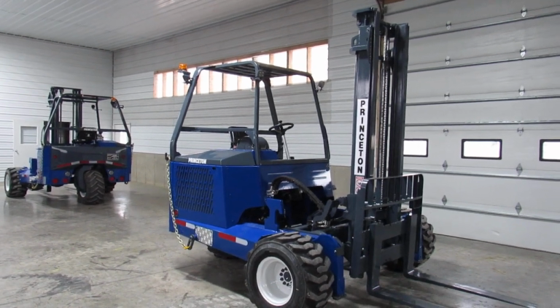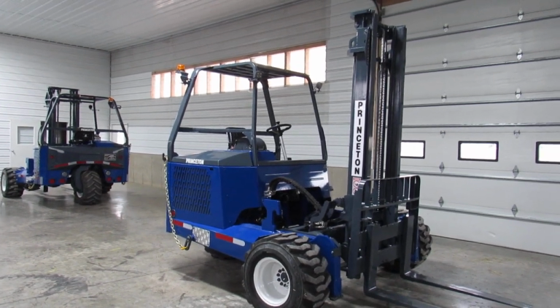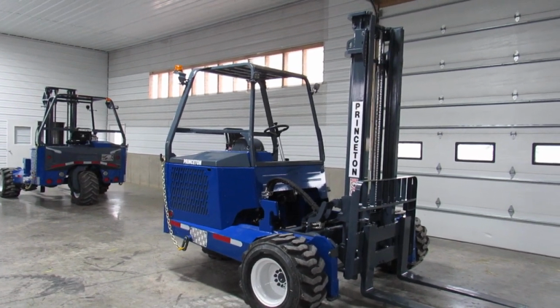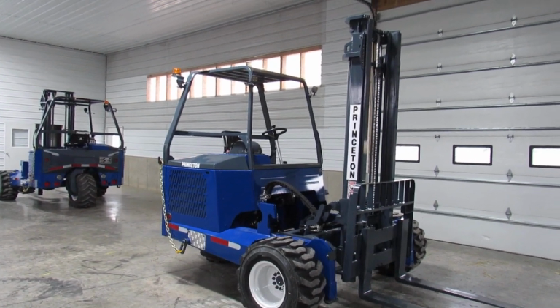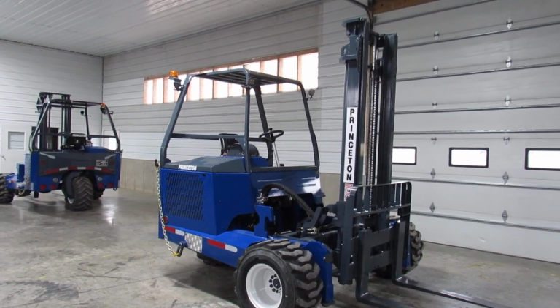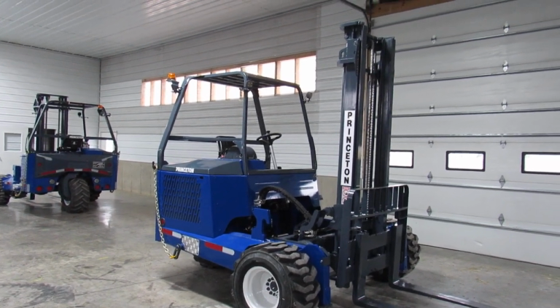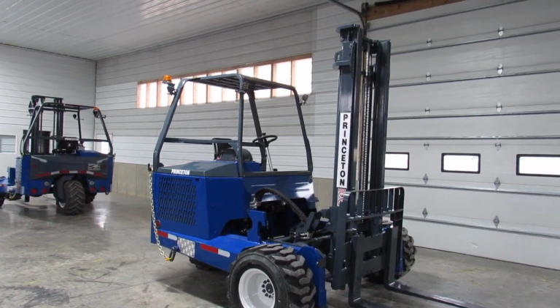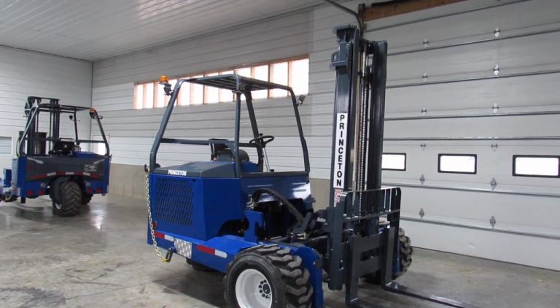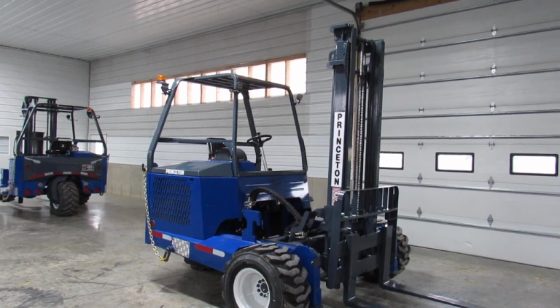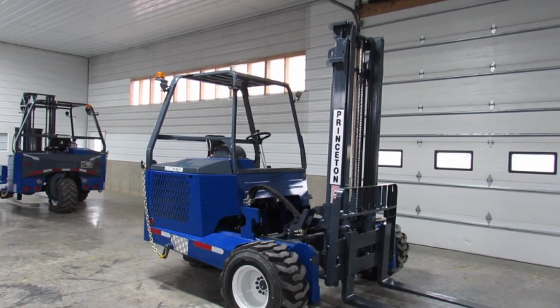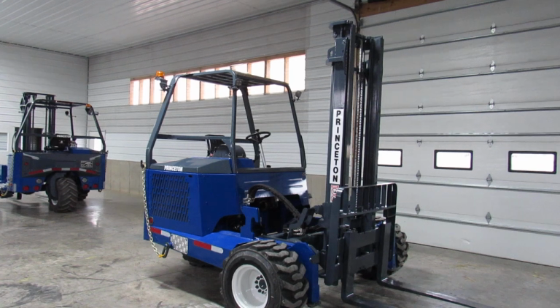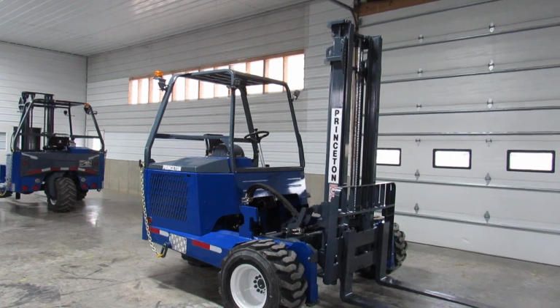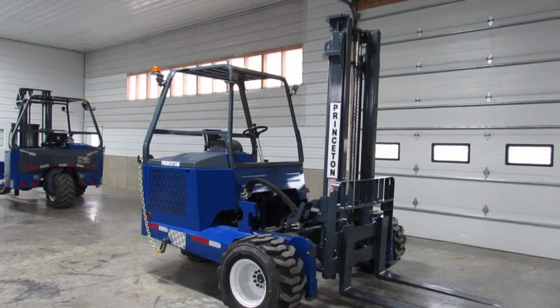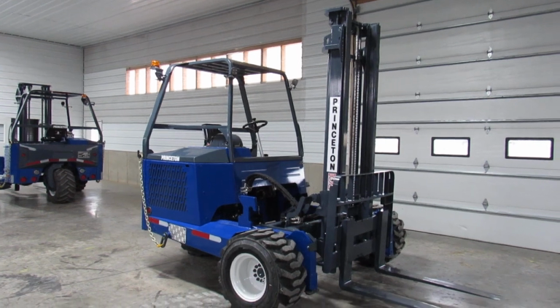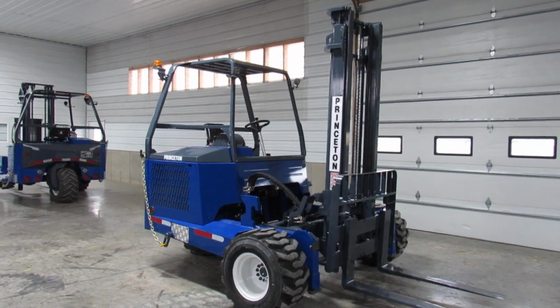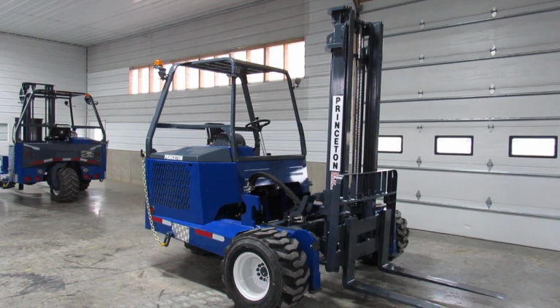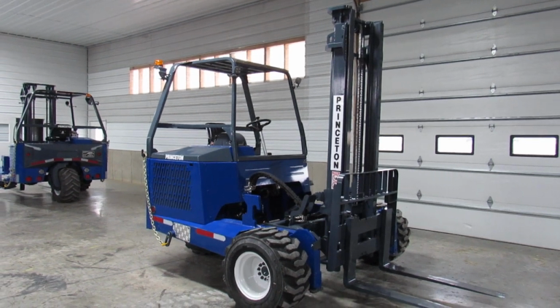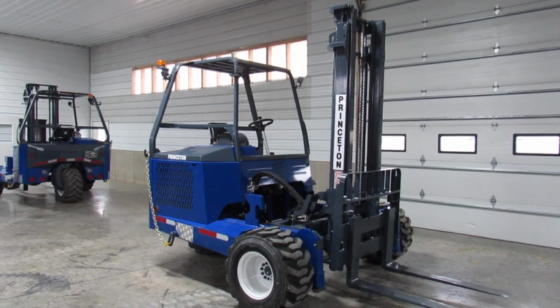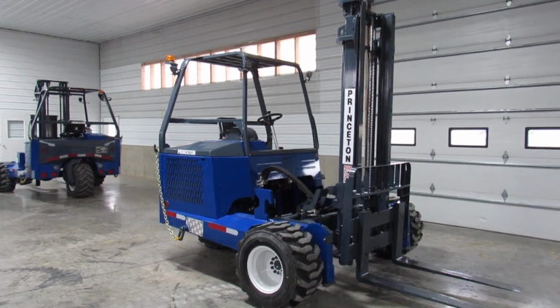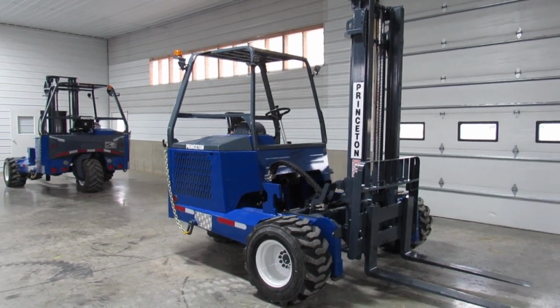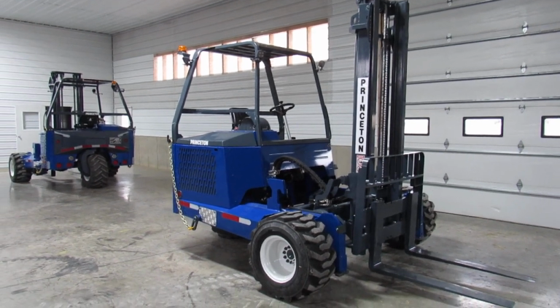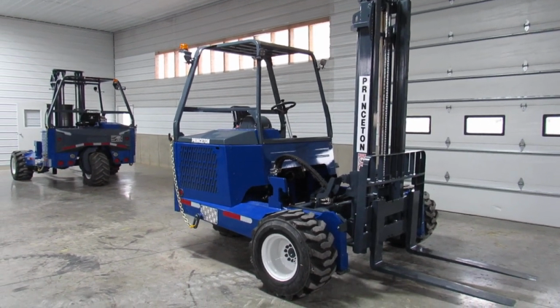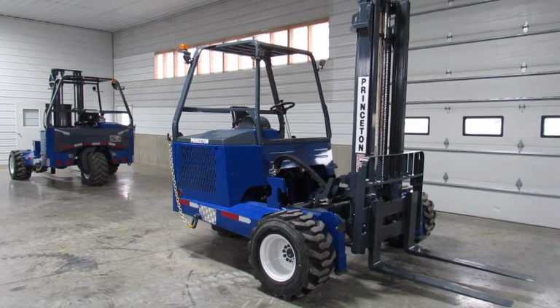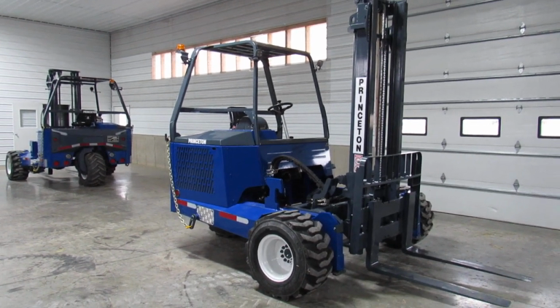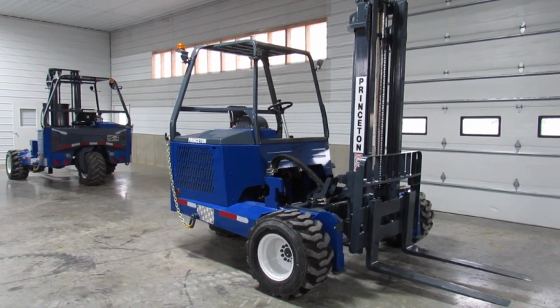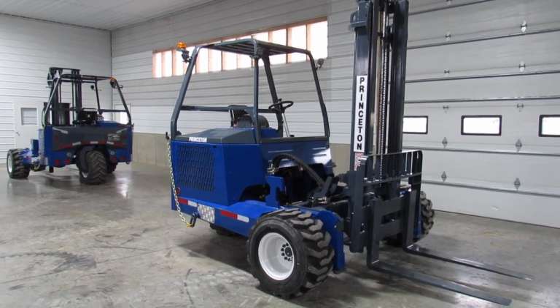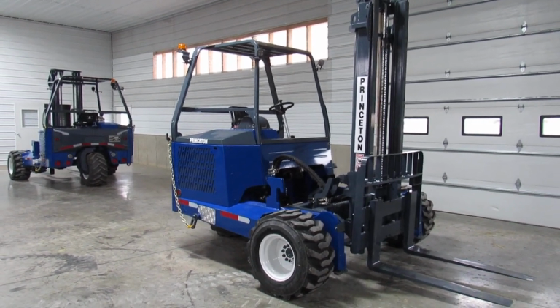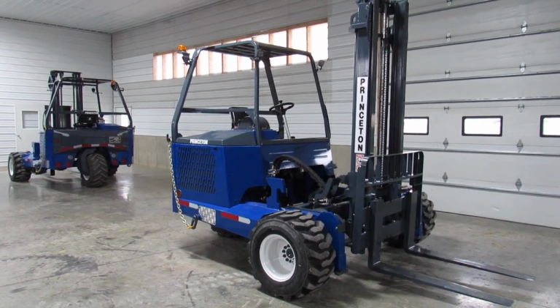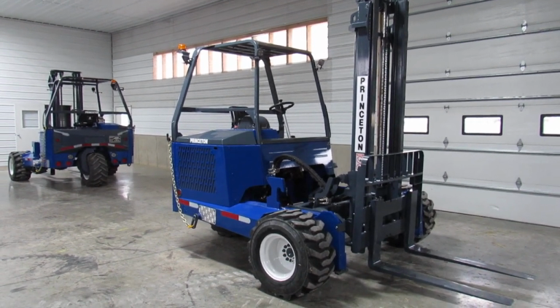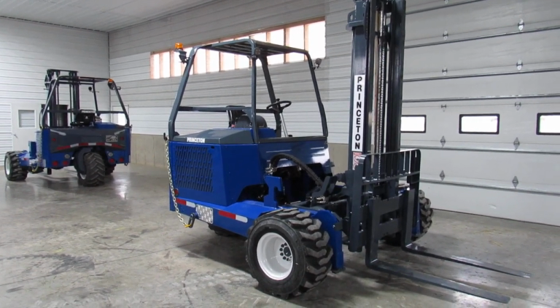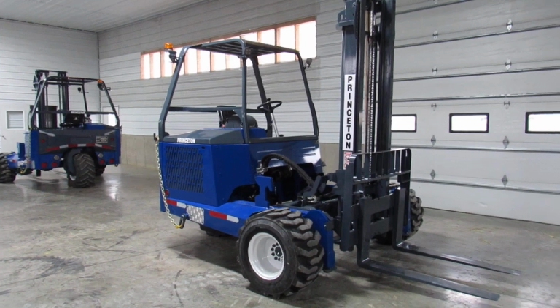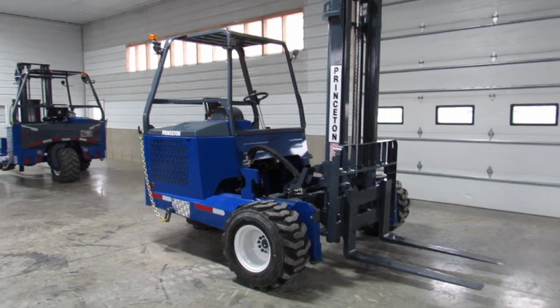This baby has an extra tall 12-foot mast. You also get a backrest. Nice tires, brand new tires all the way around, knee-deep rubber.